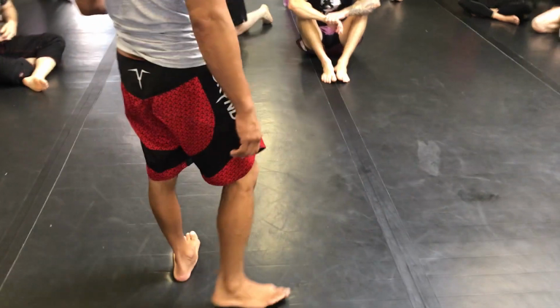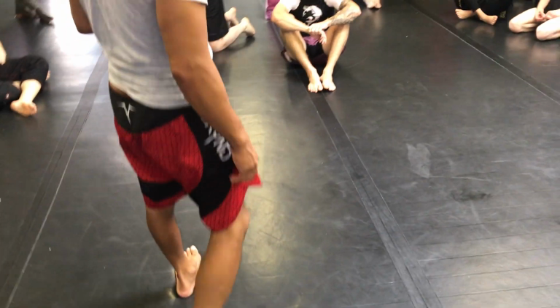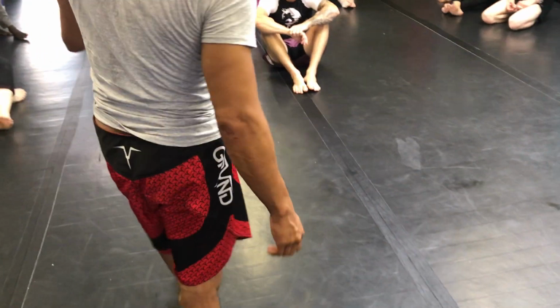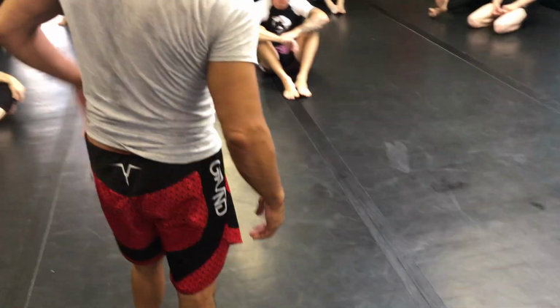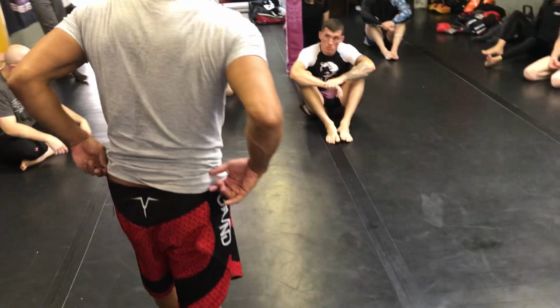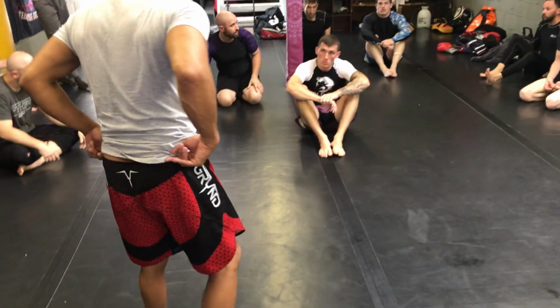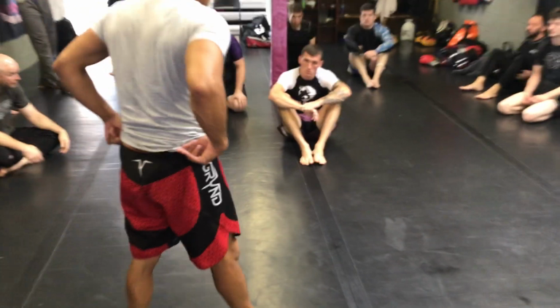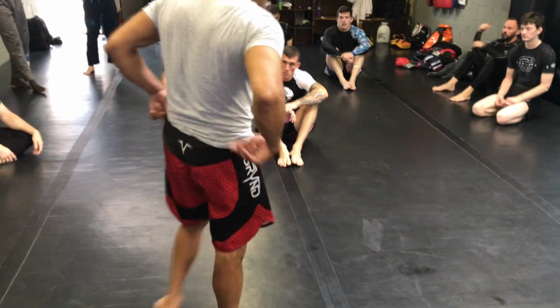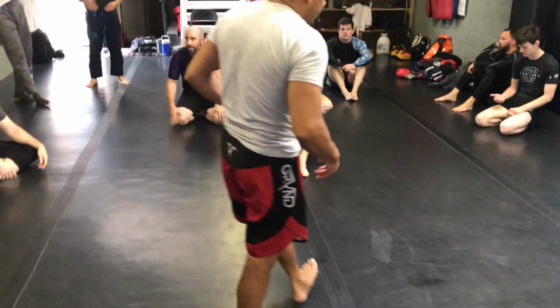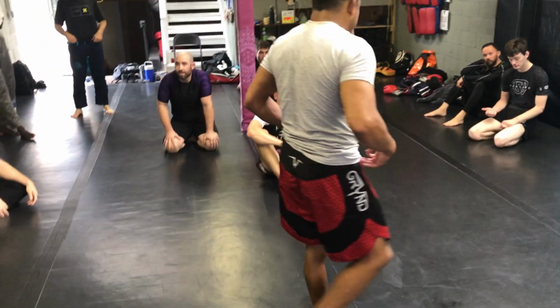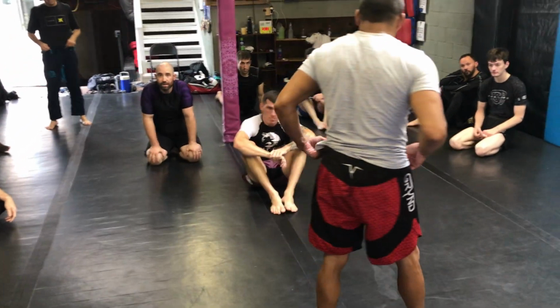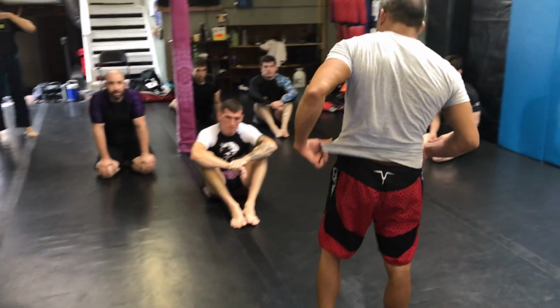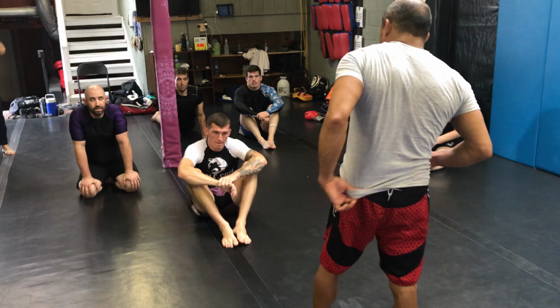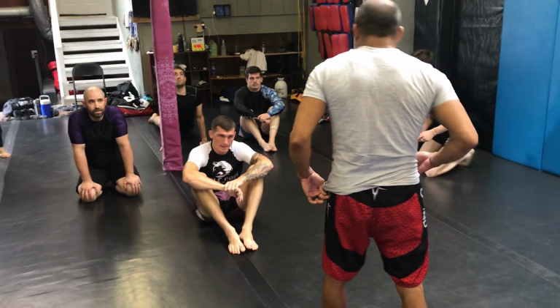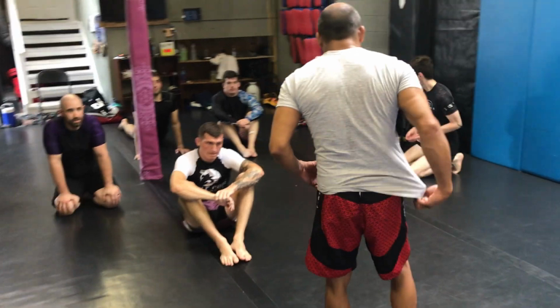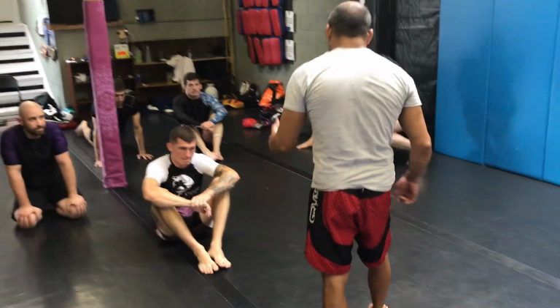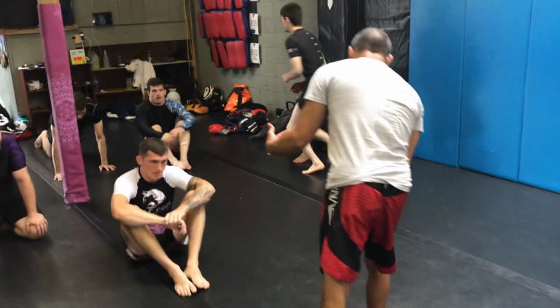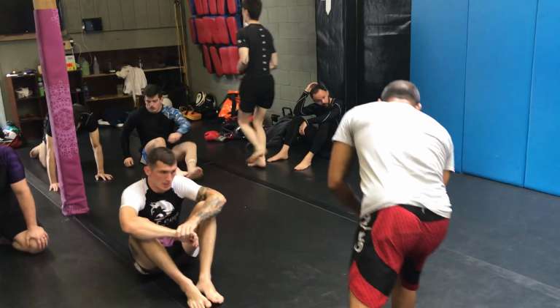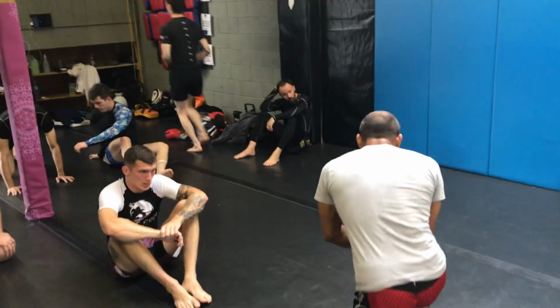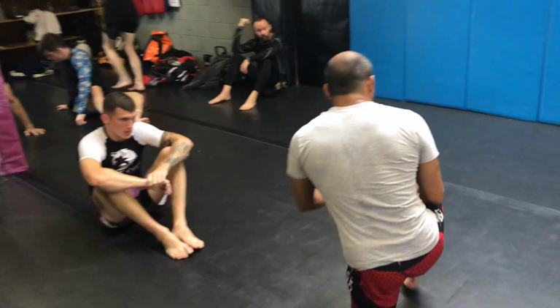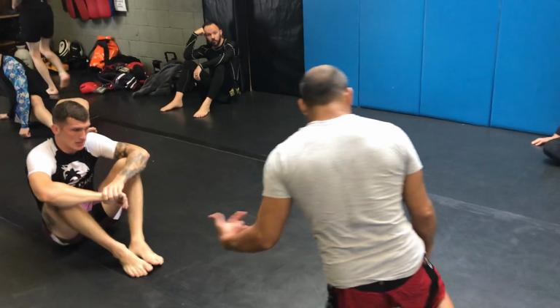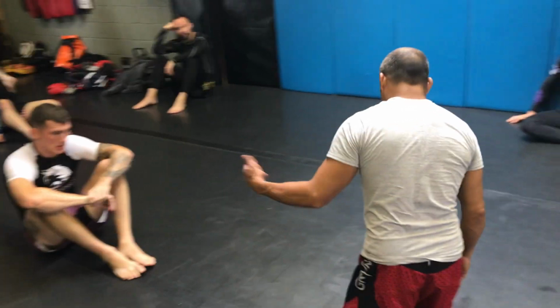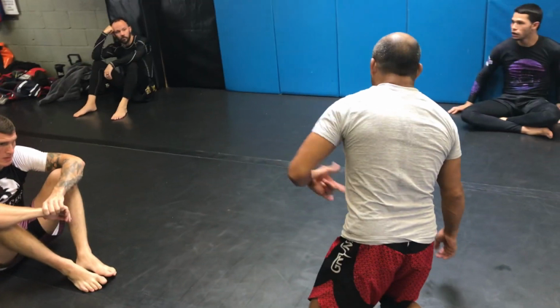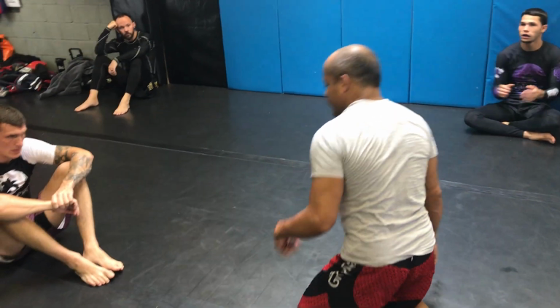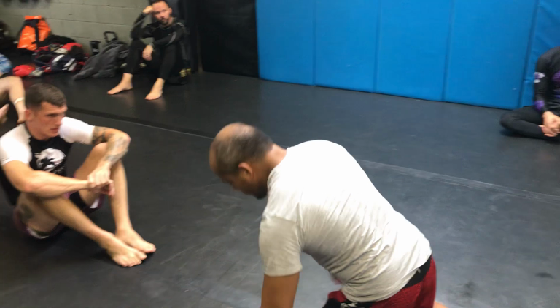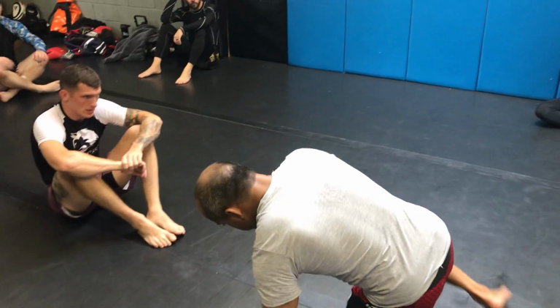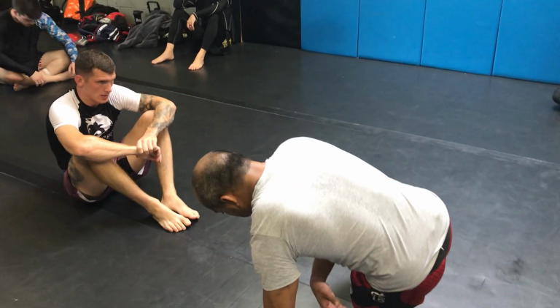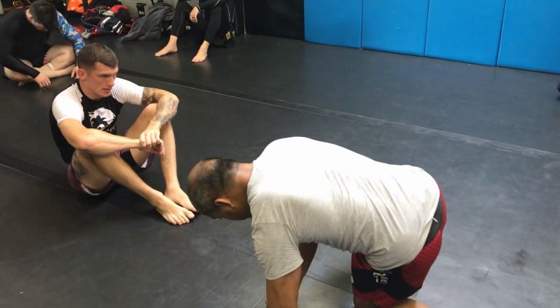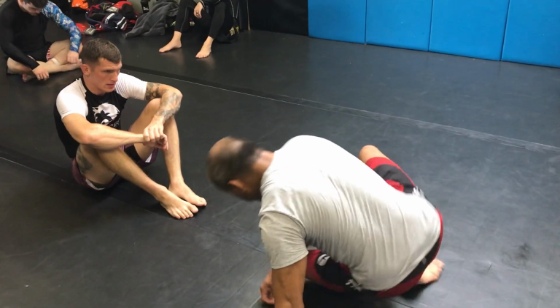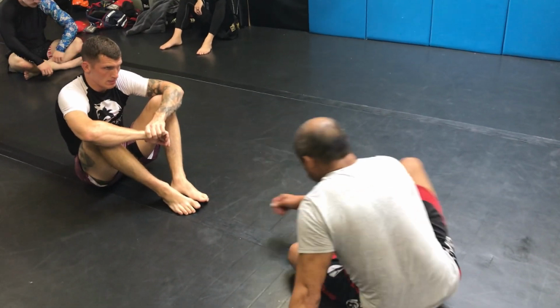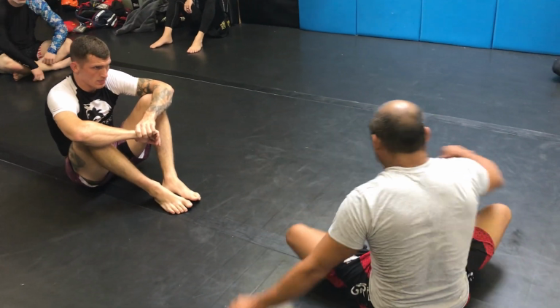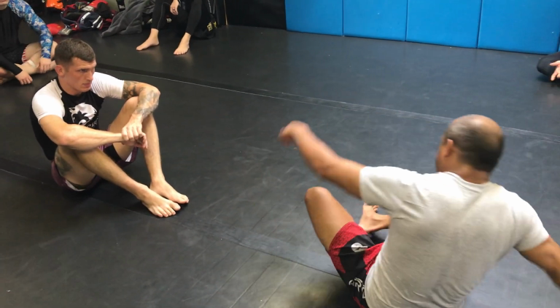You've been catching people with this move. It's hard to figure out, but once you get going, it's hard to block the move. So what are some other ways to get the same move?